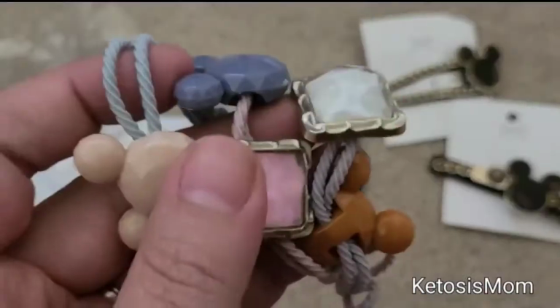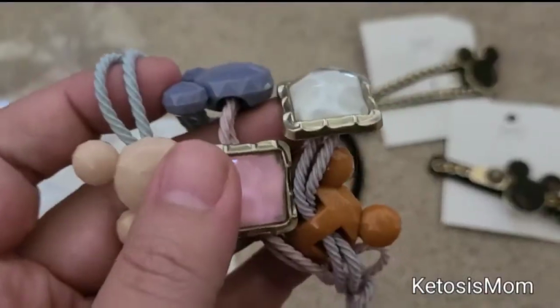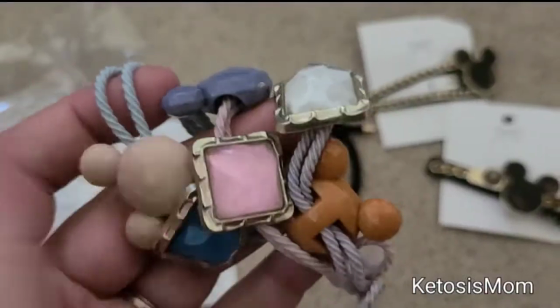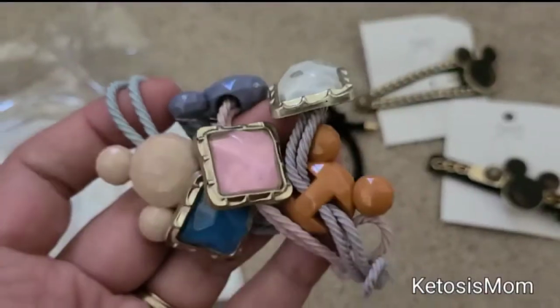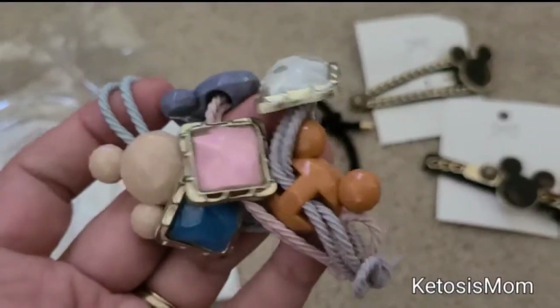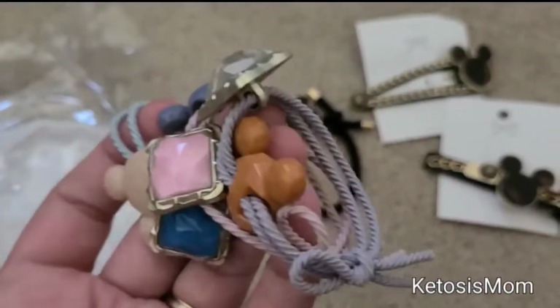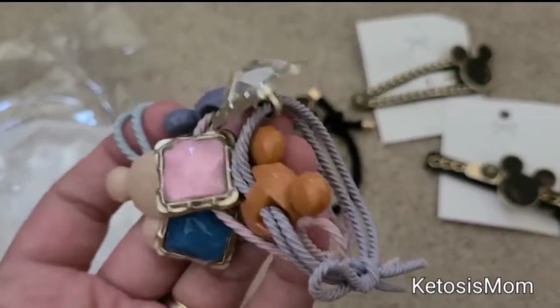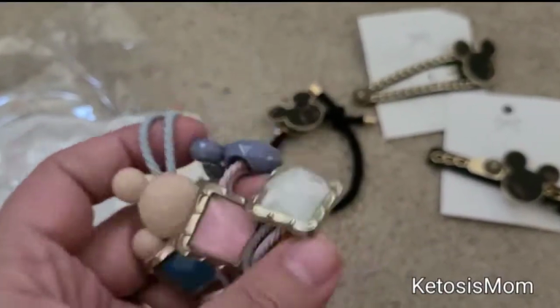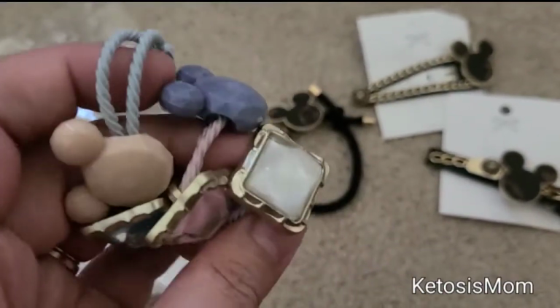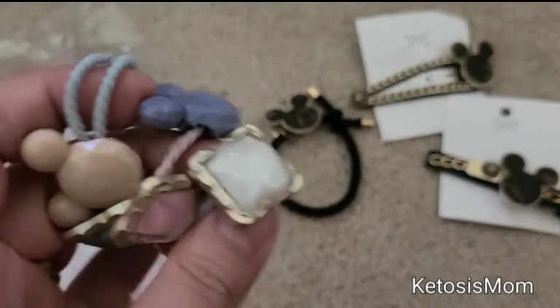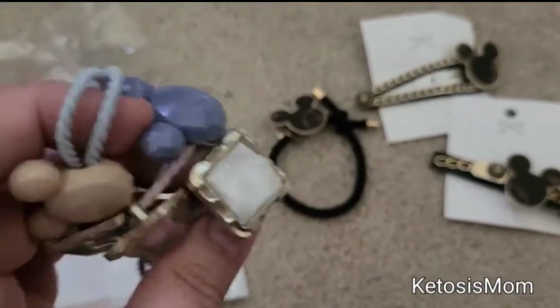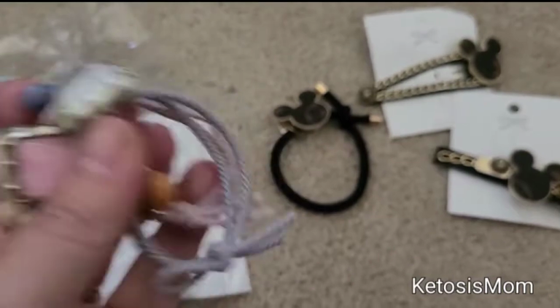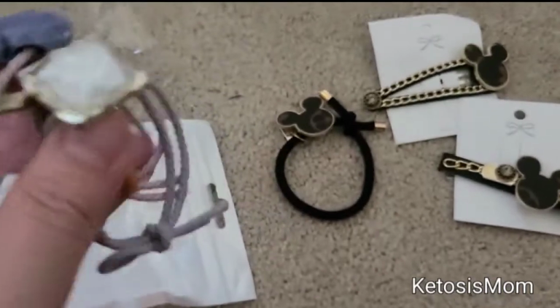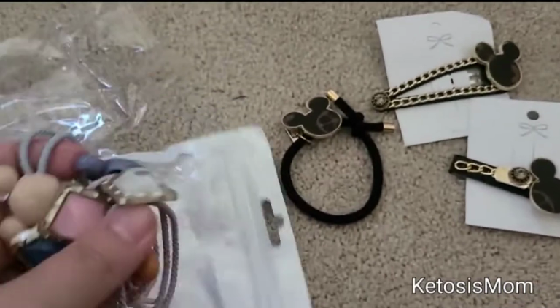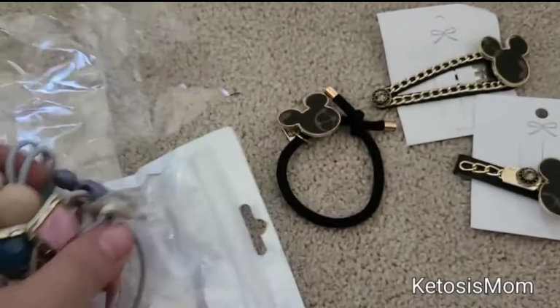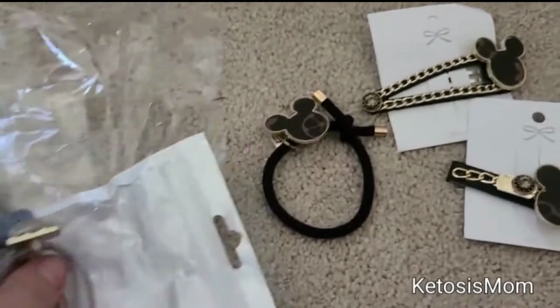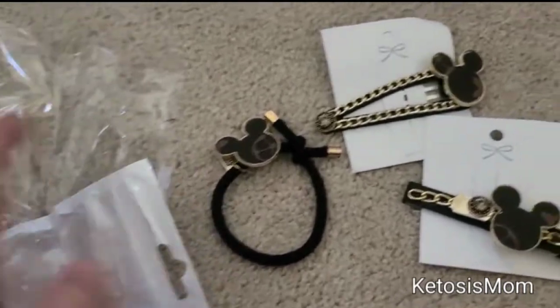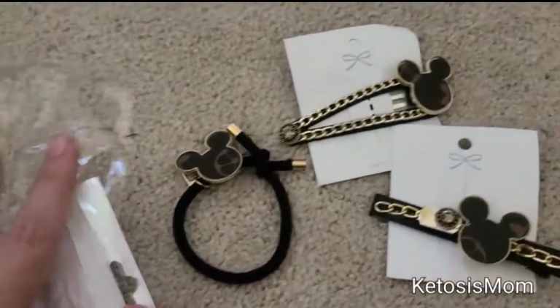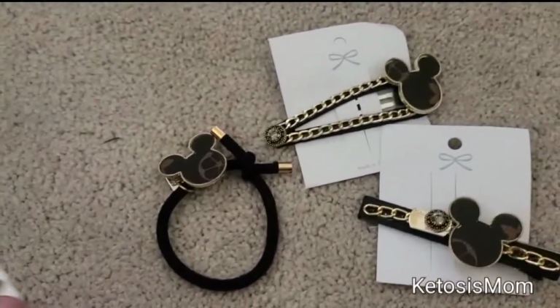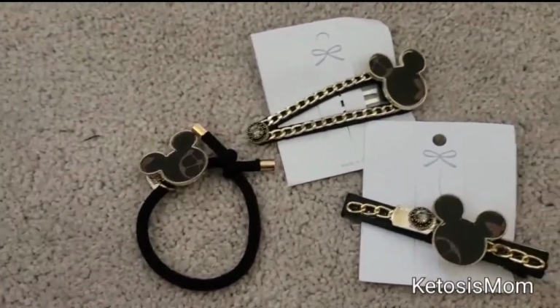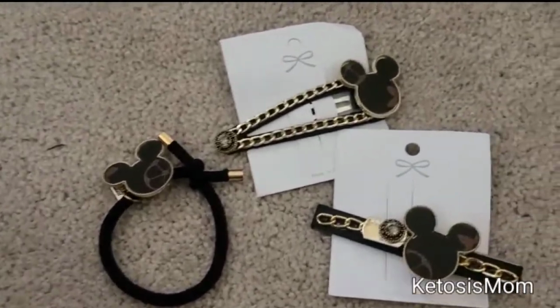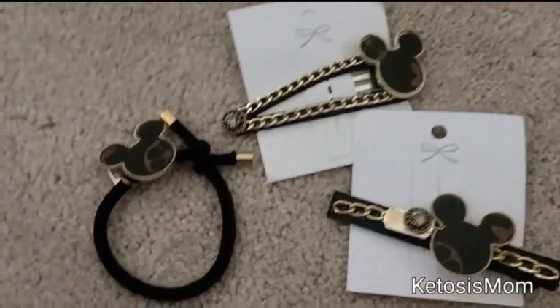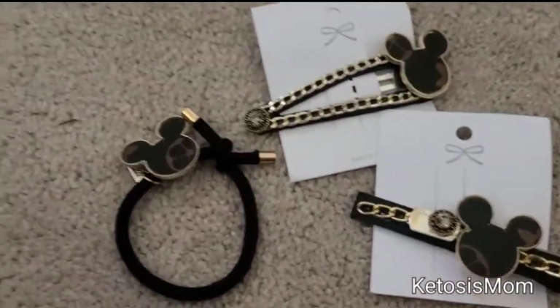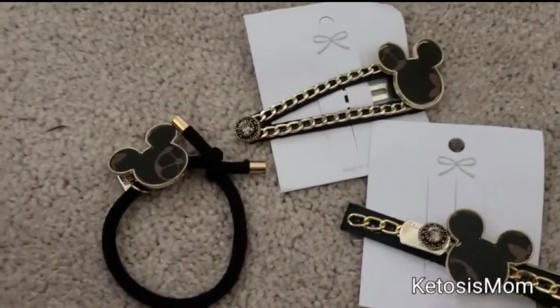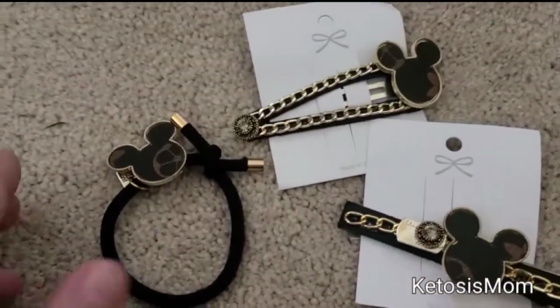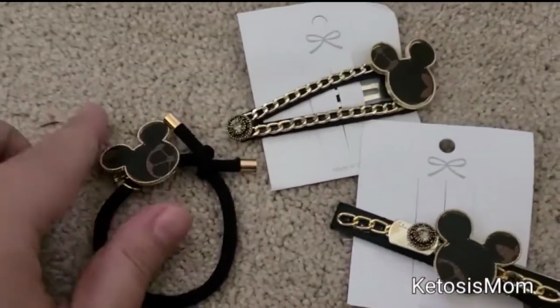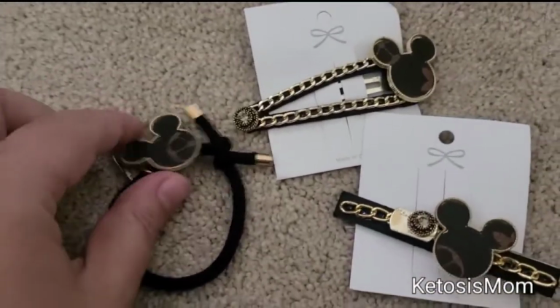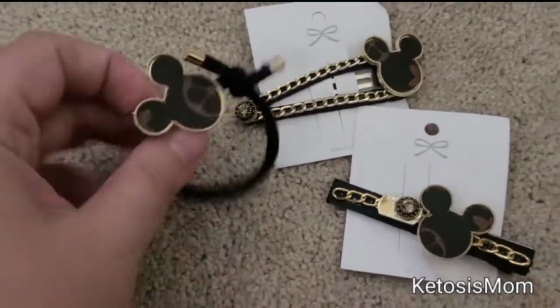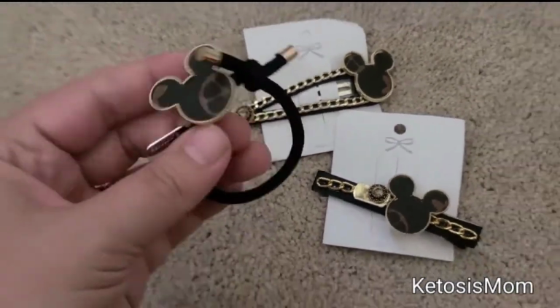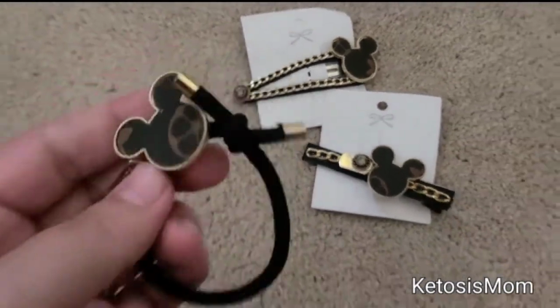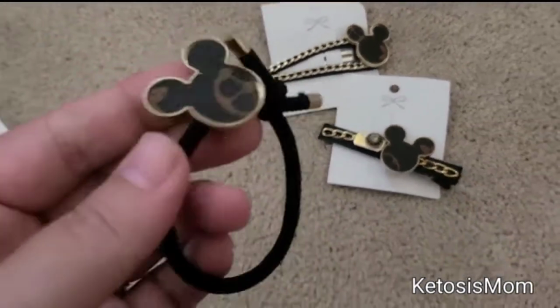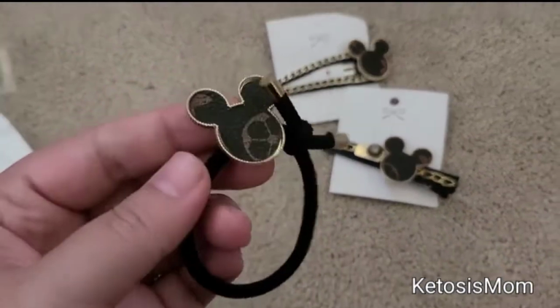This set also came with this additionally, just as a little thank-you gift for buying. But these are the main pieces of the set that I was interested in.